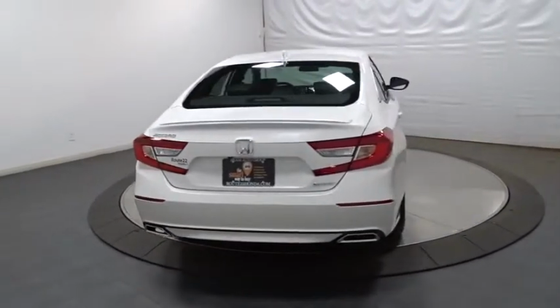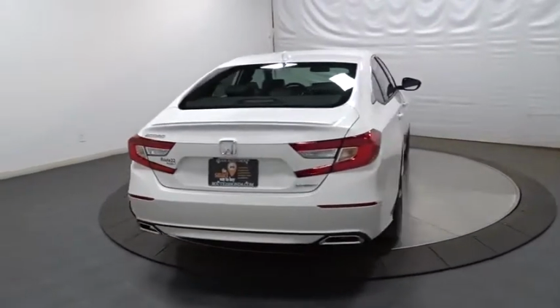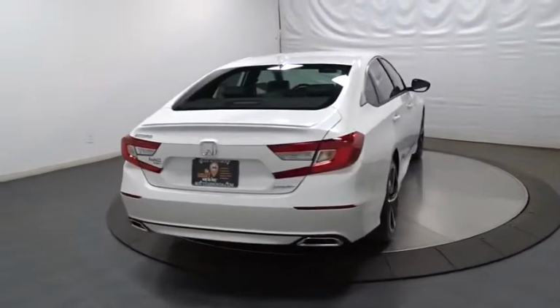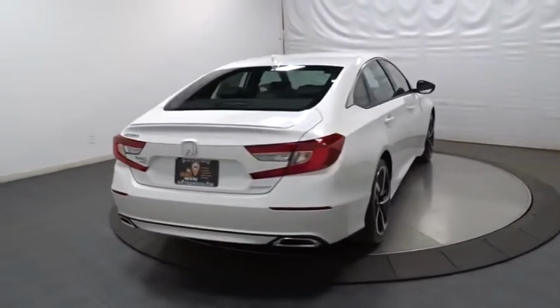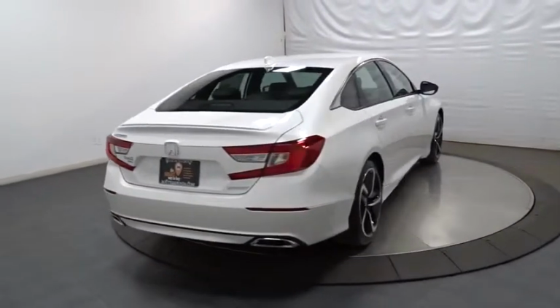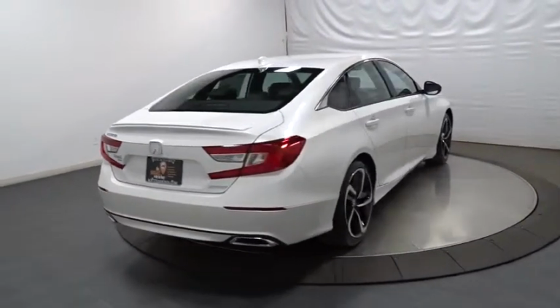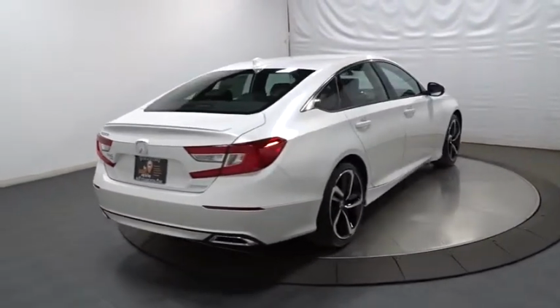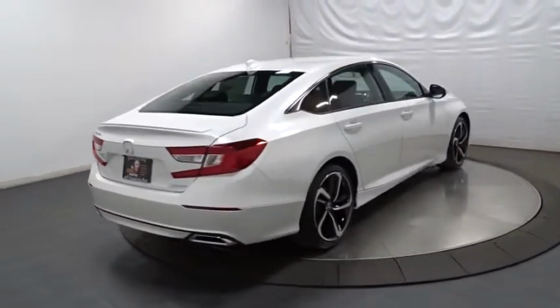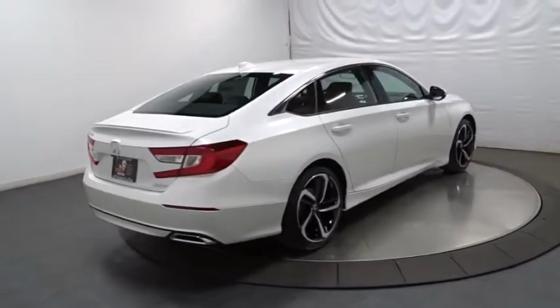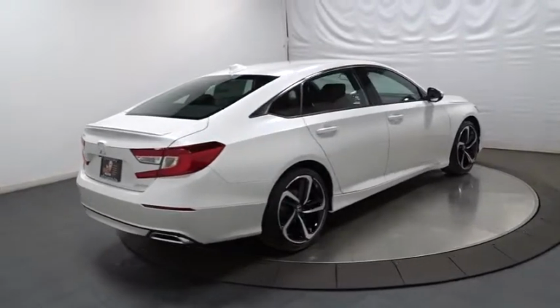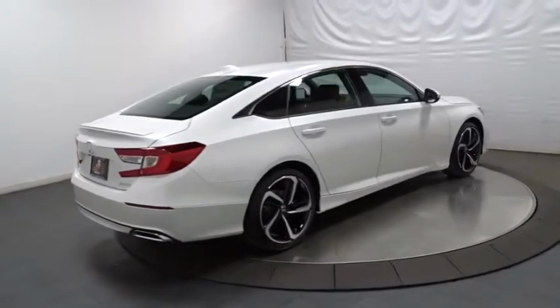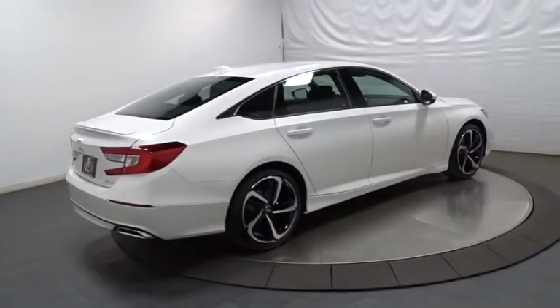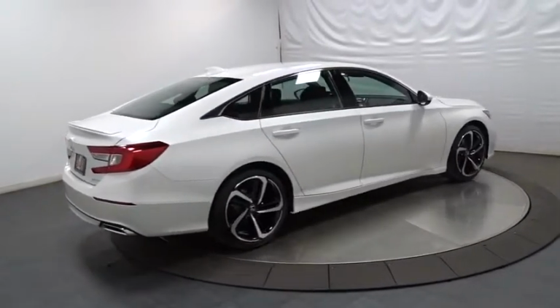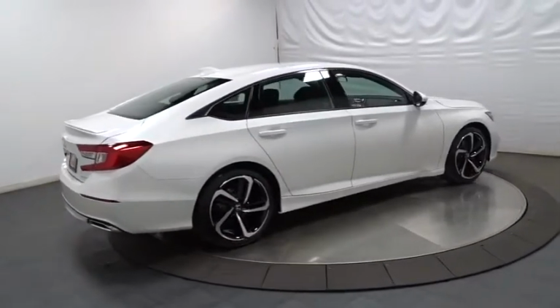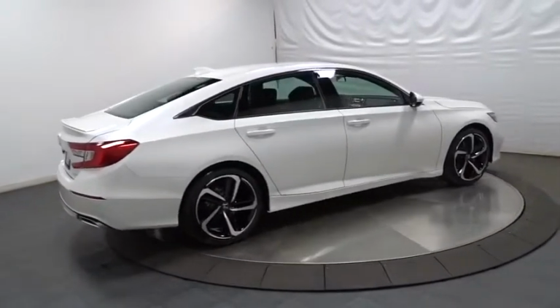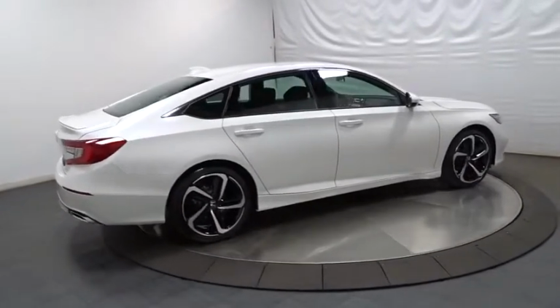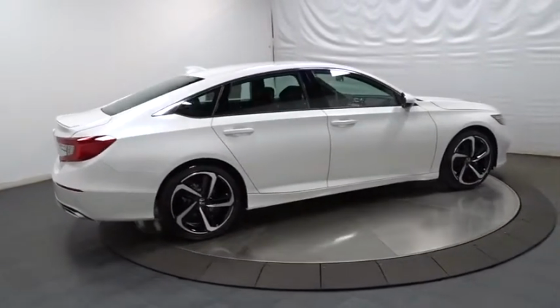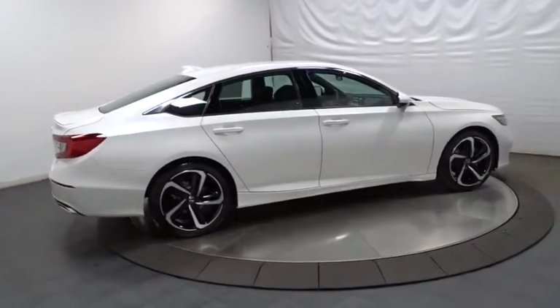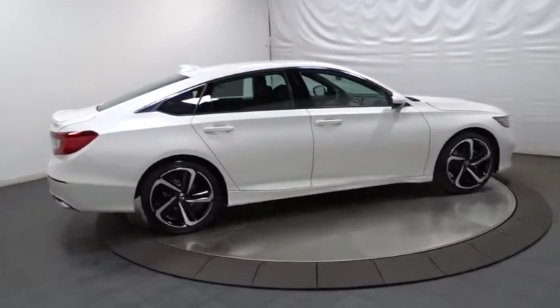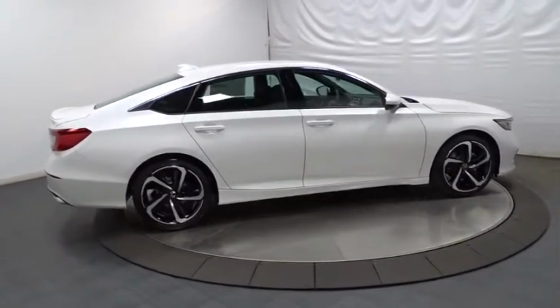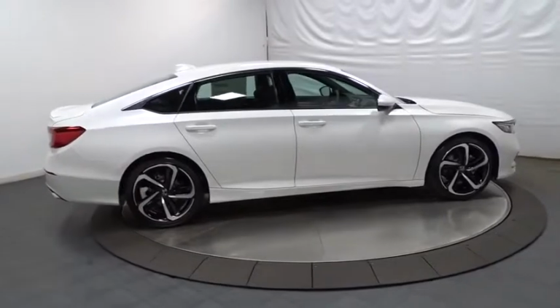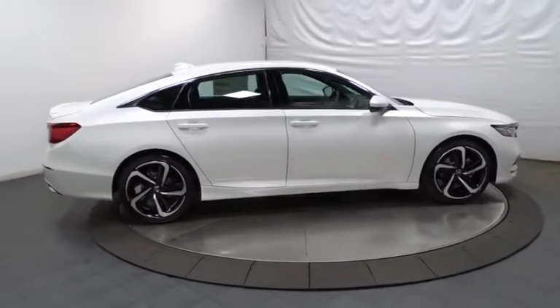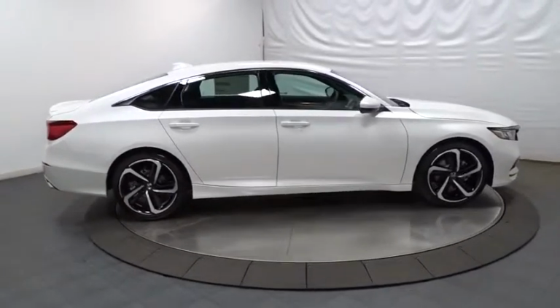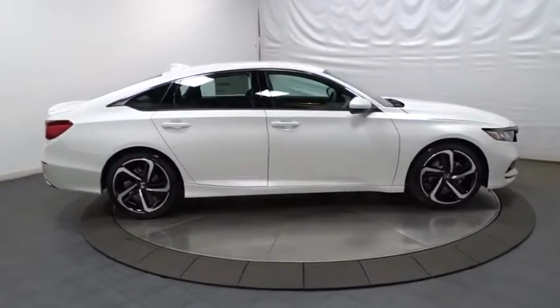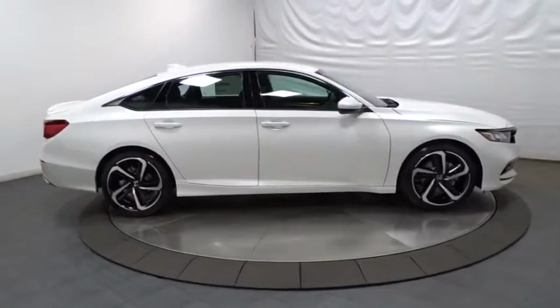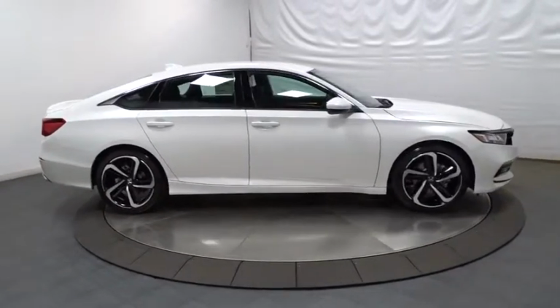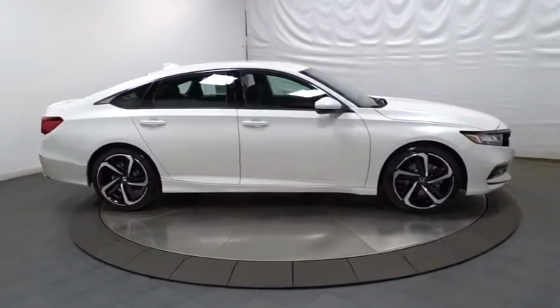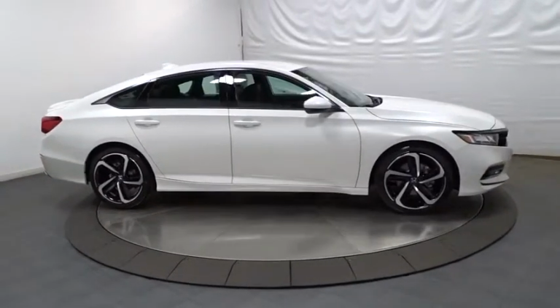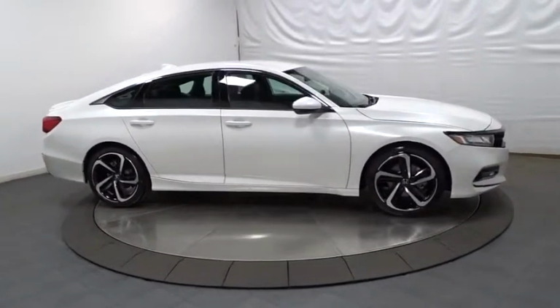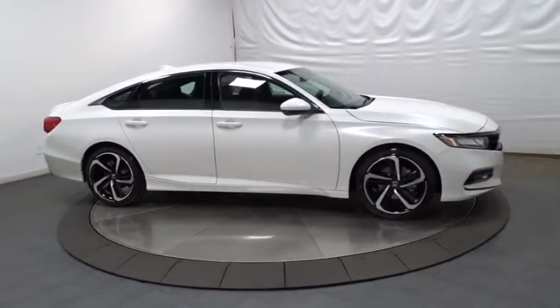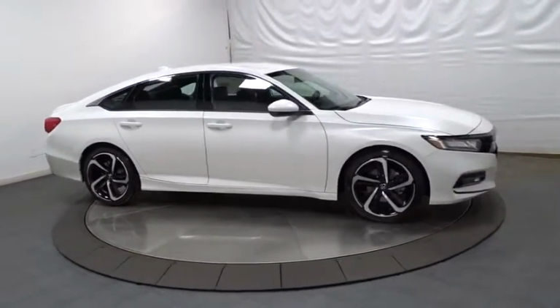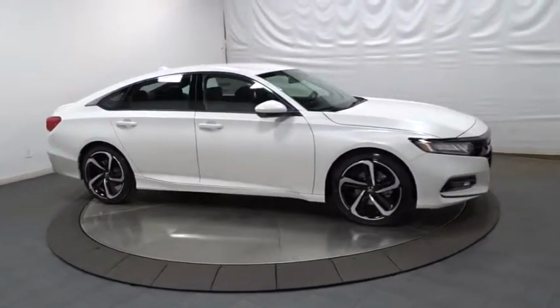Day and night rear view mirror, outside temperature gauge, brake assist, tachometer, cloth seat trim, body color door handles, engine immobilizer, leather shift knob, low tire pressure warning, power rear window sunshade.